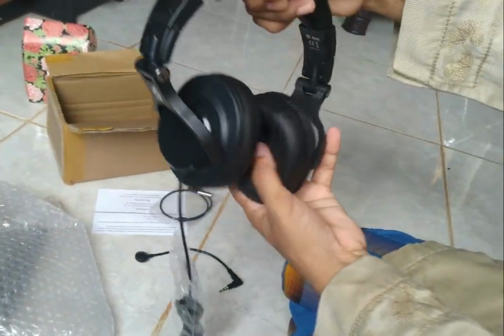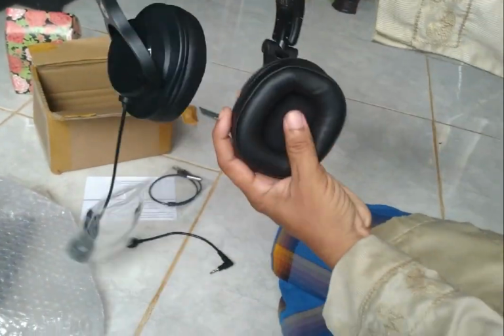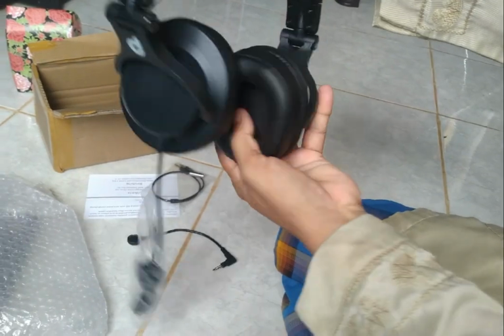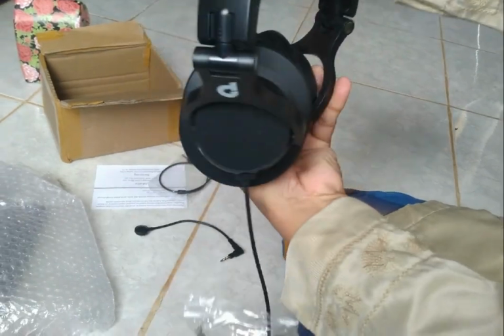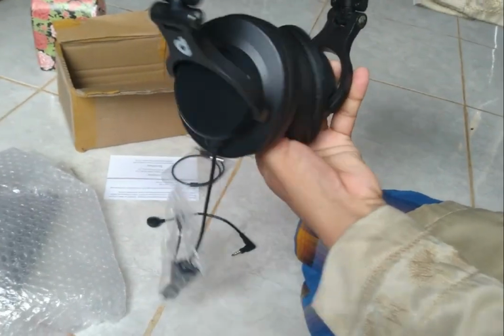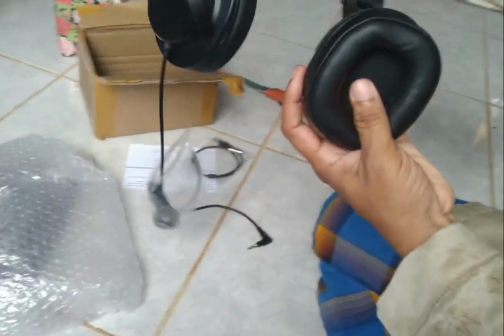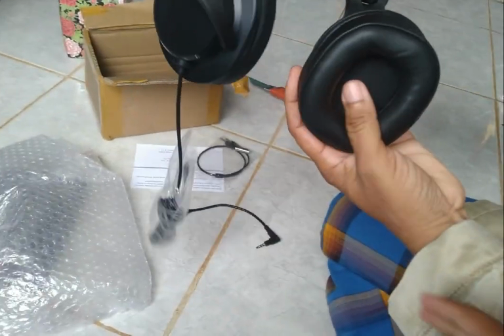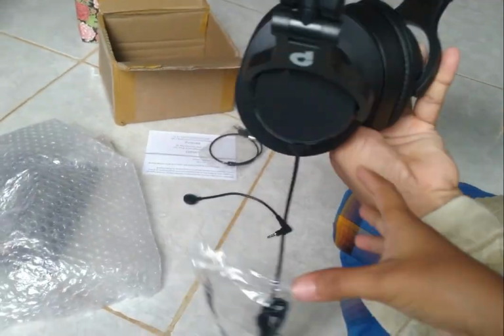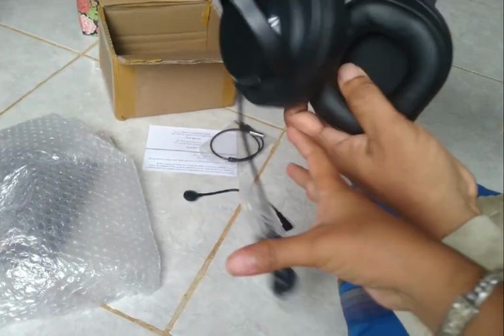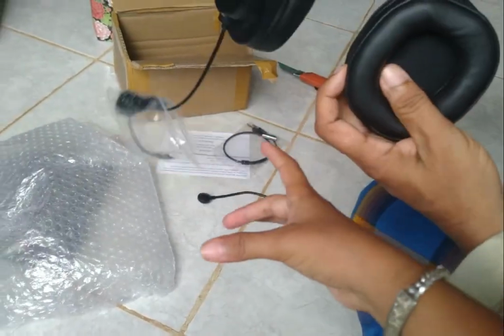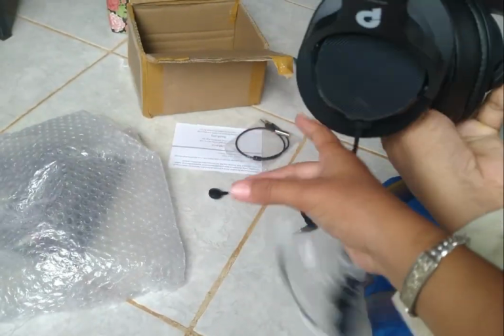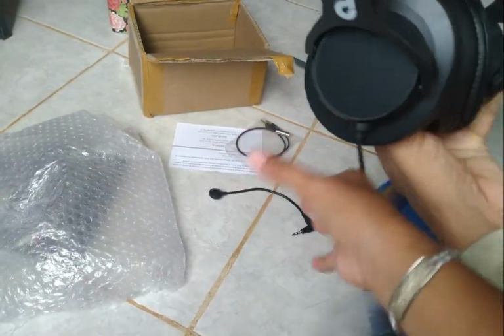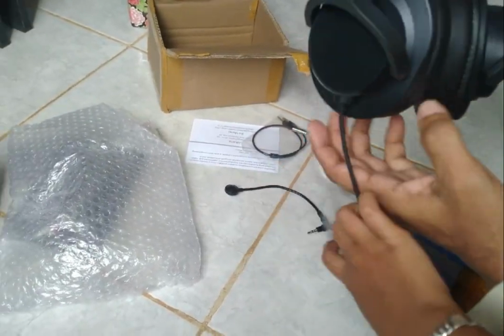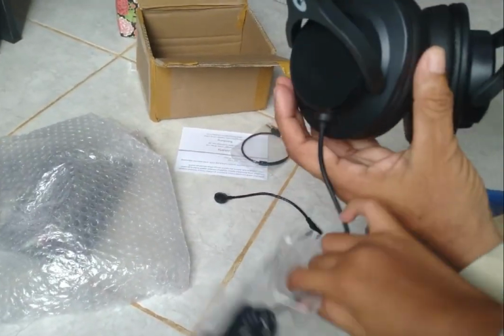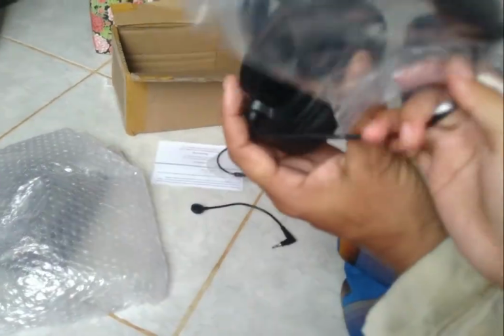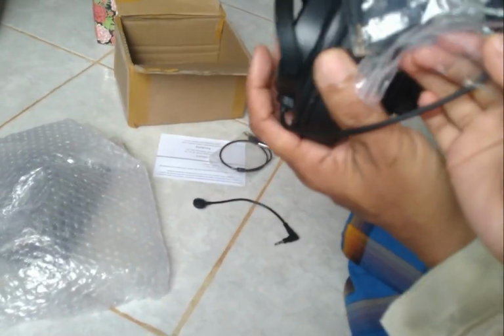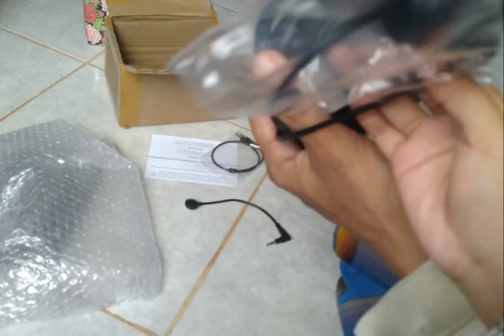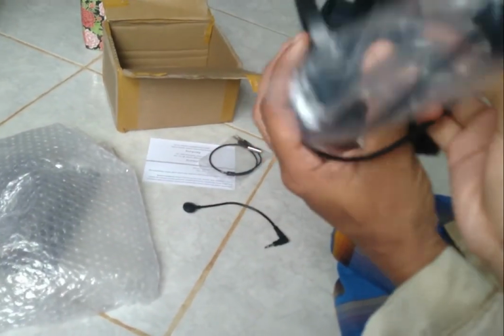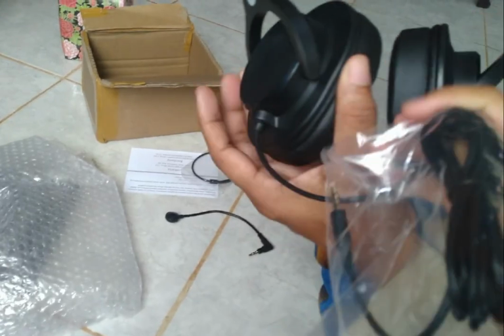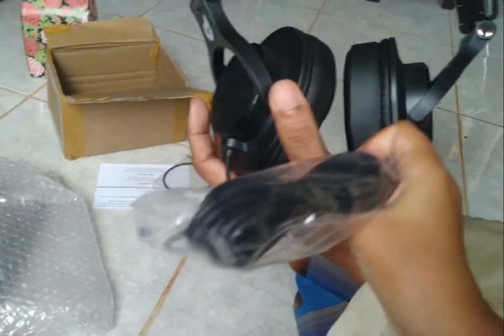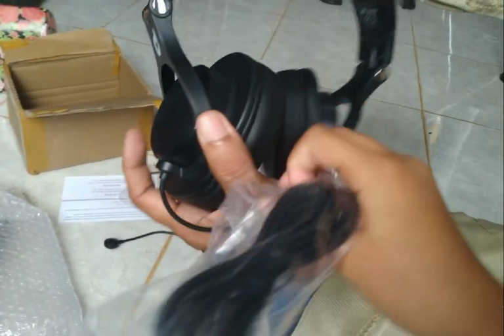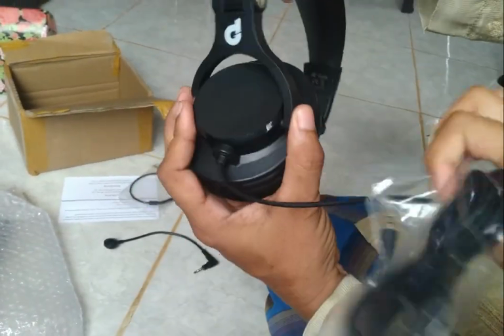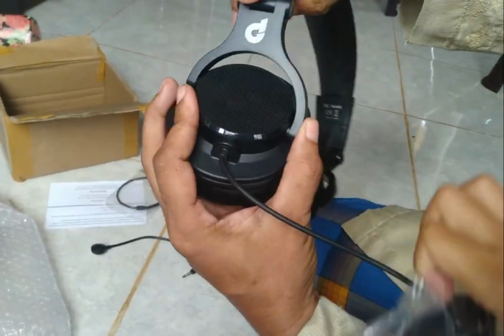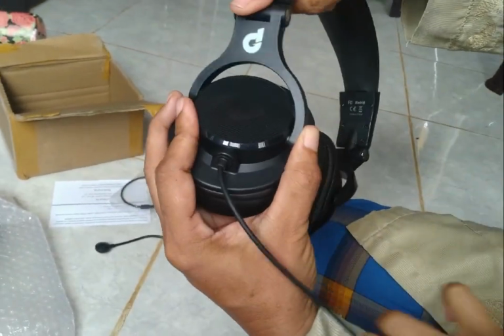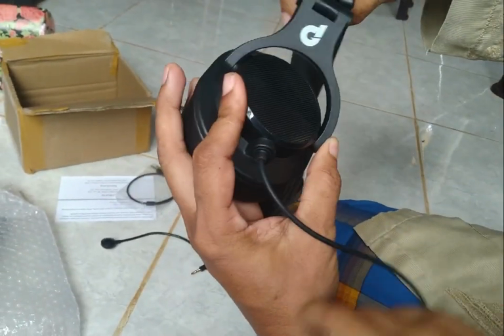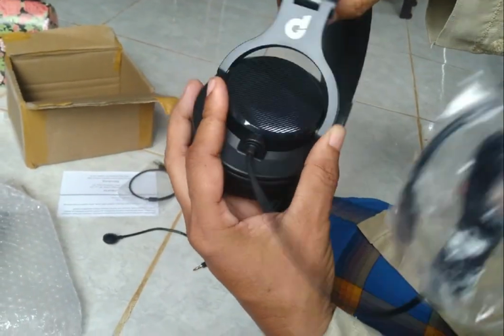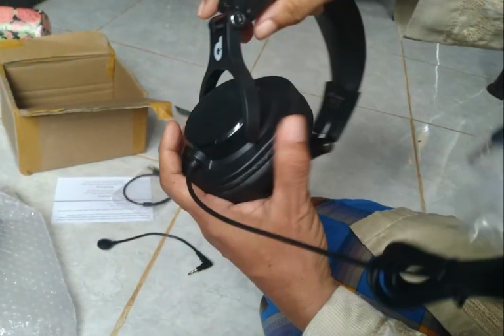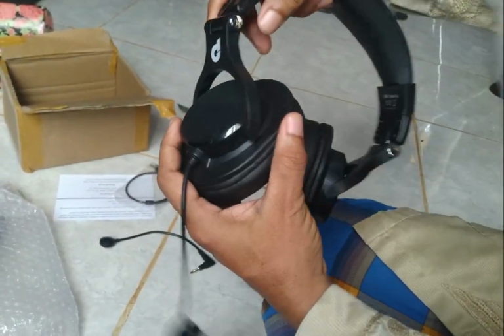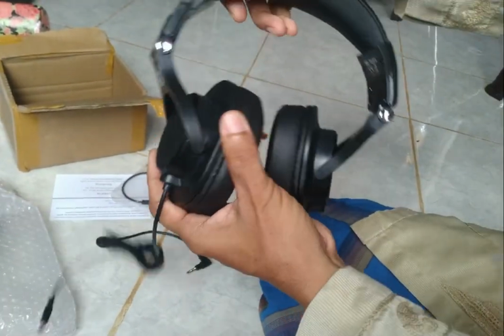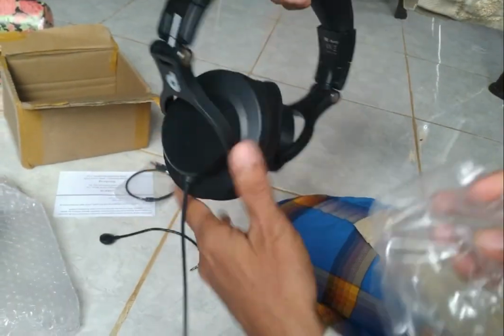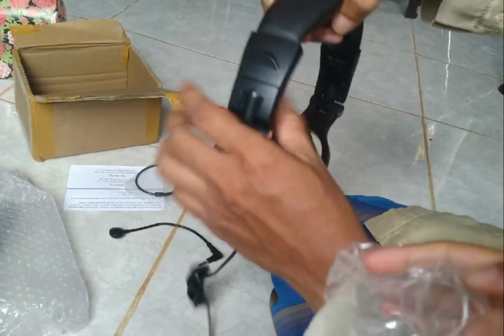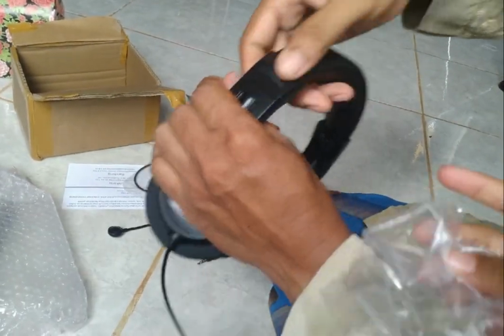Bisa diputar, berapa derajat? Ini 45 derajat, bisa diputar 45 derajat. Bisa ditarik.